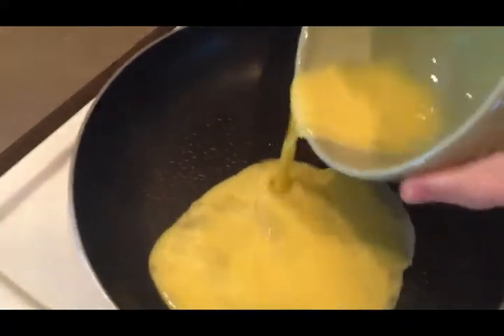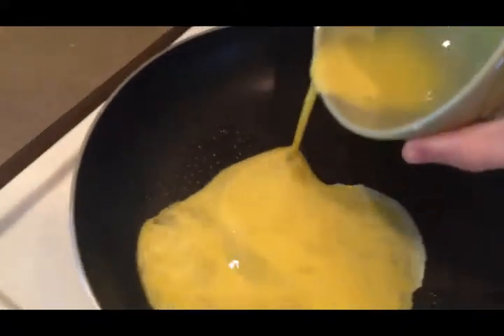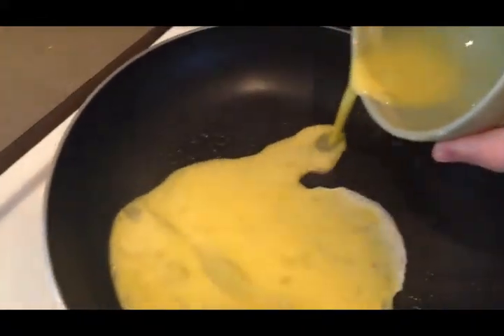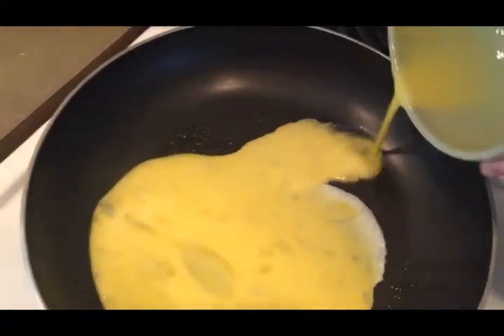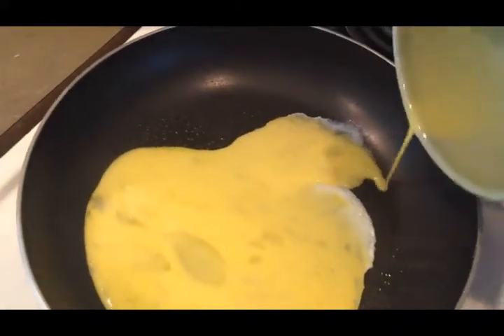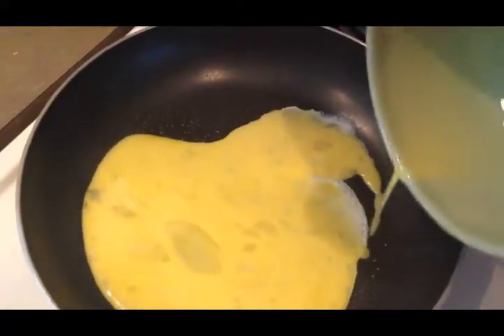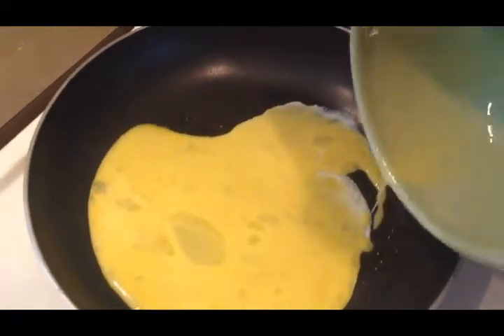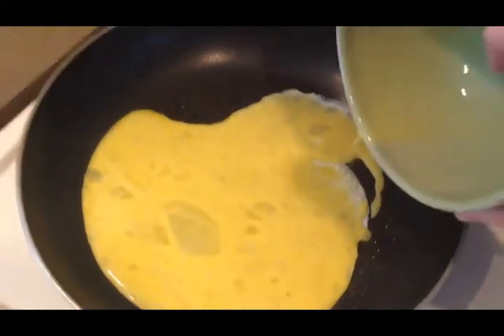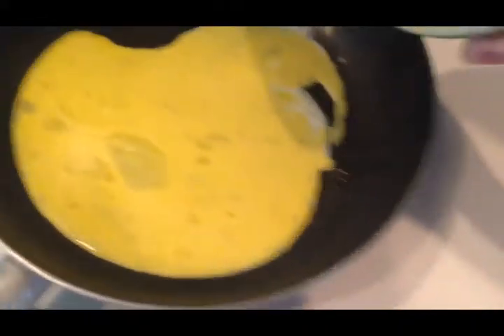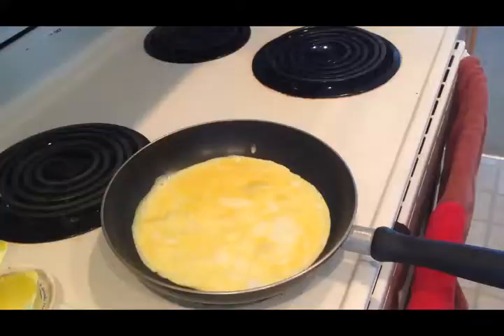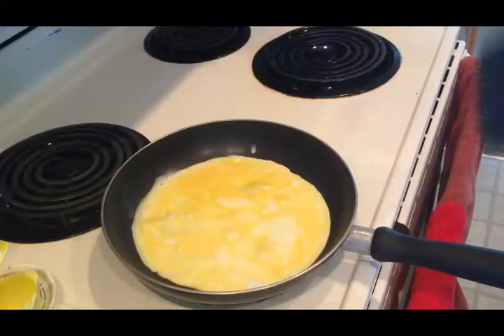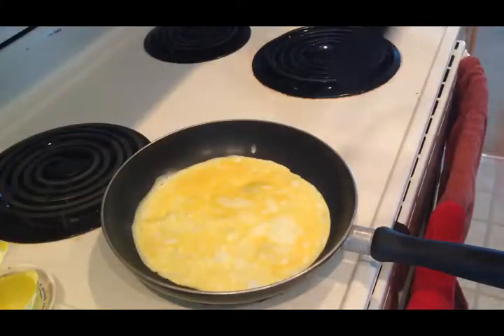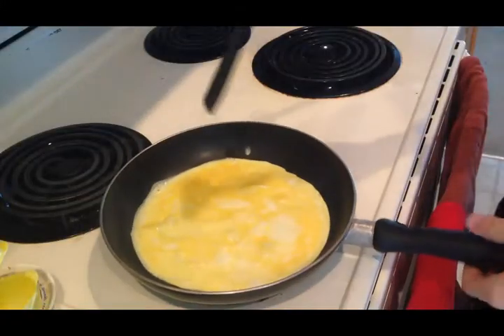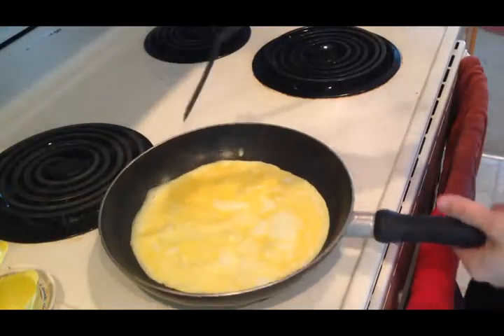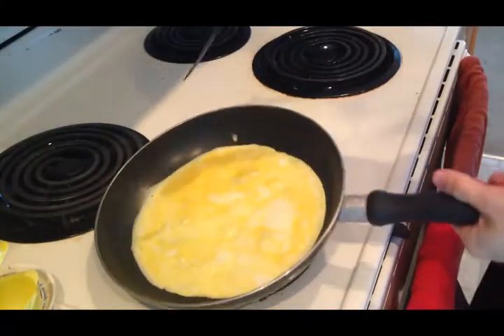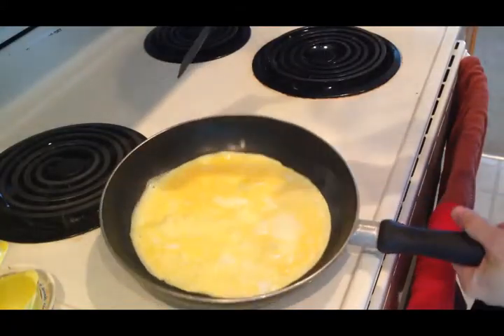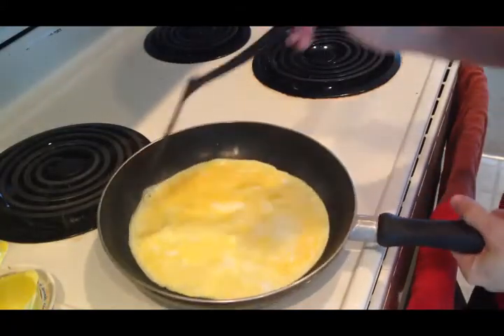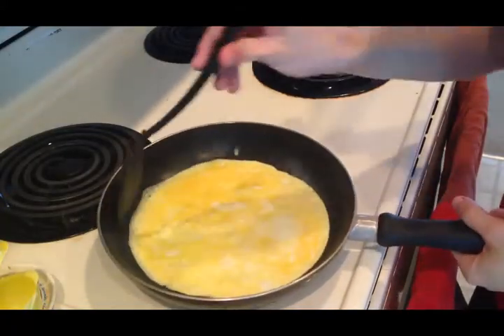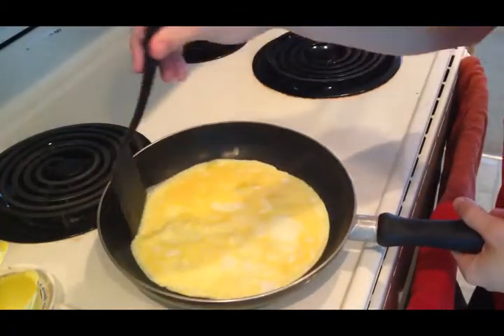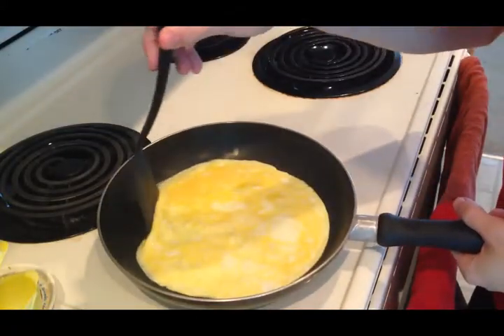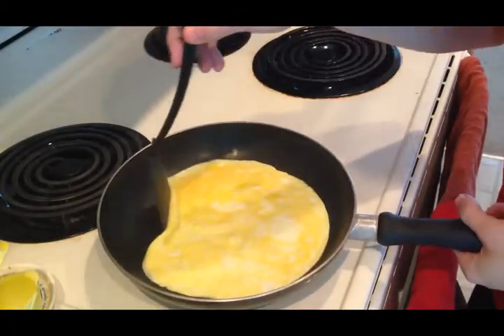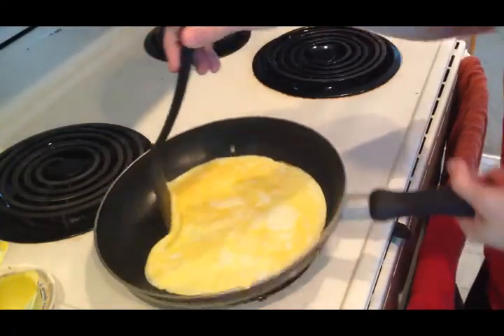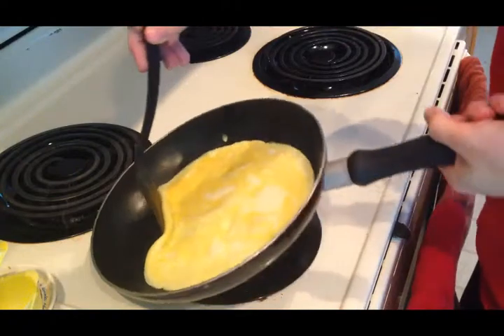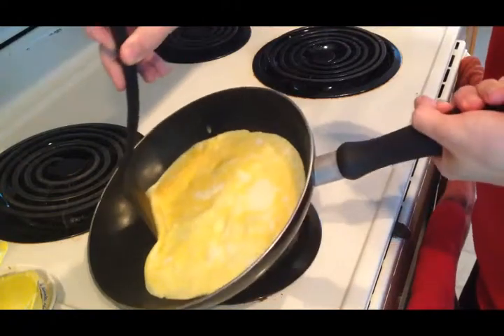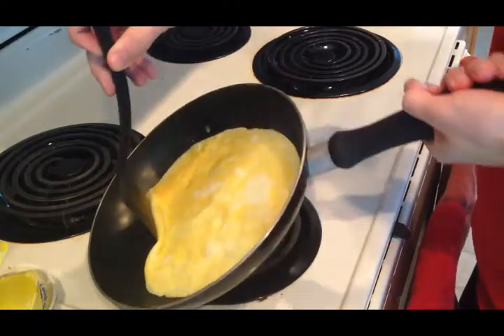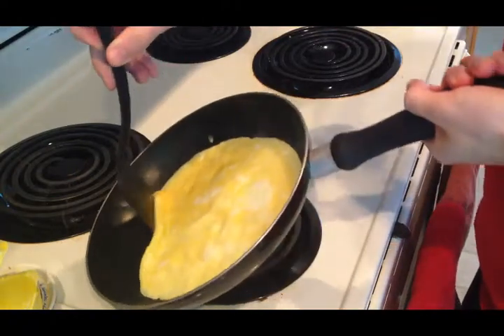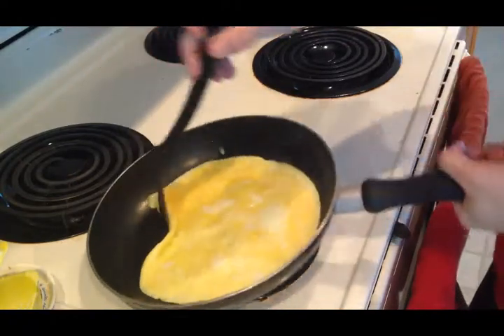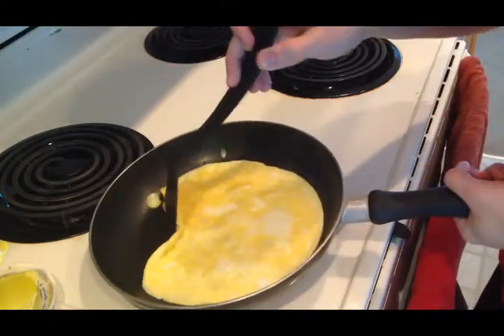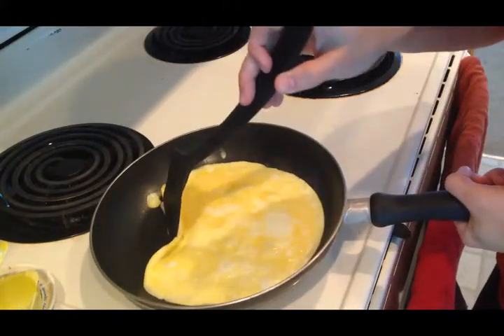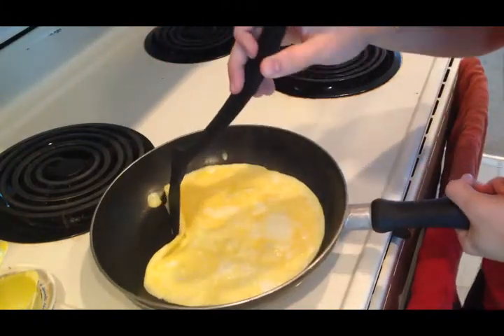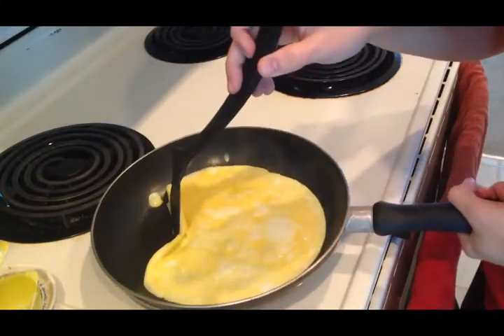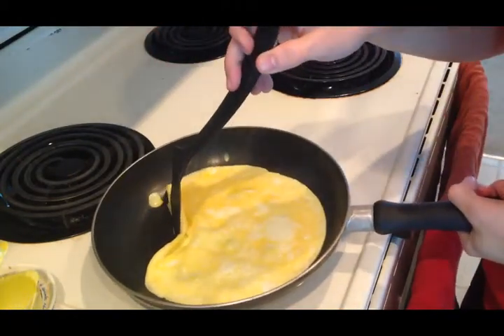And you're gonna pour it in there, just like that. And if you can't get it to fill up every possible space, you get the spatula, you pull it. I guess it did fill up every space.